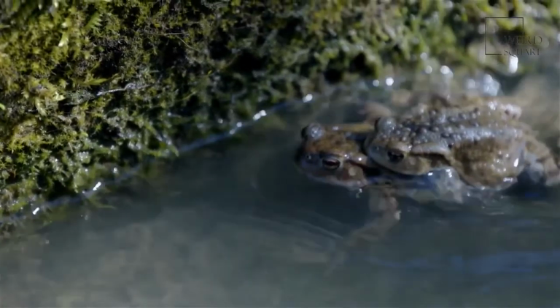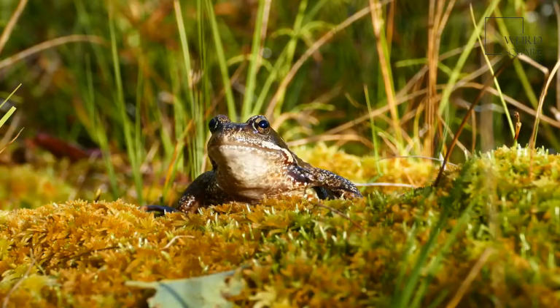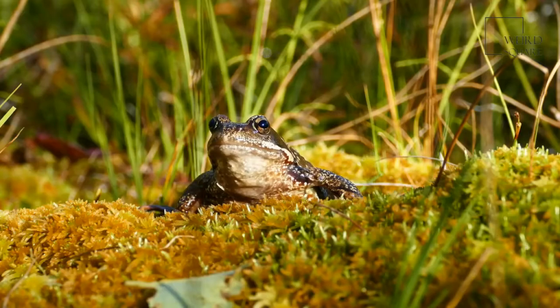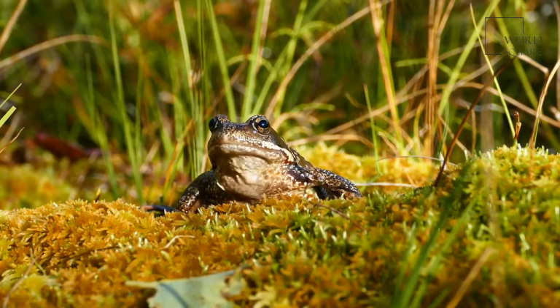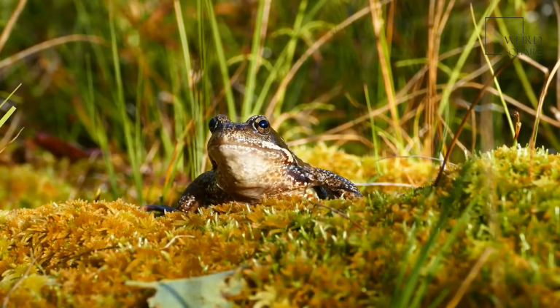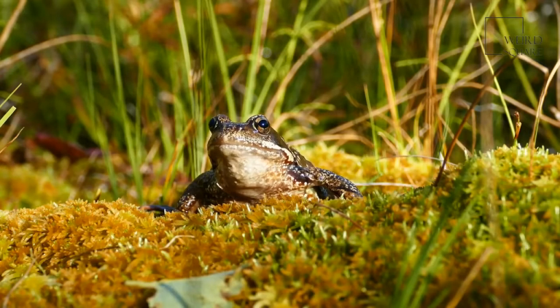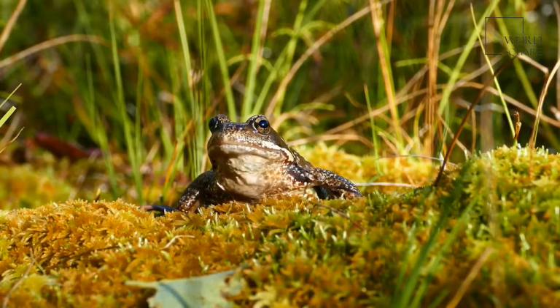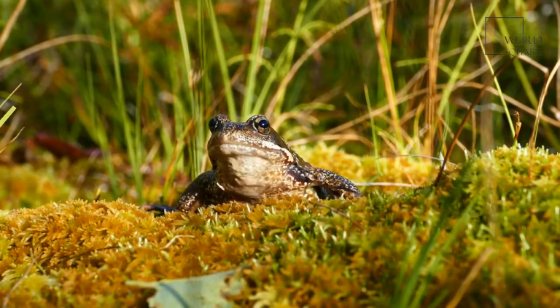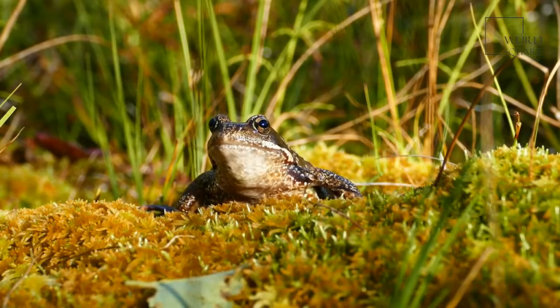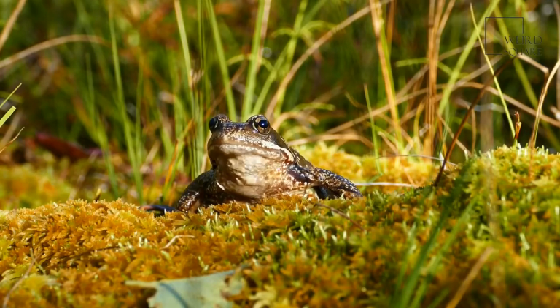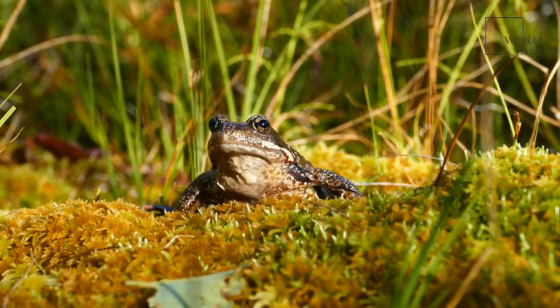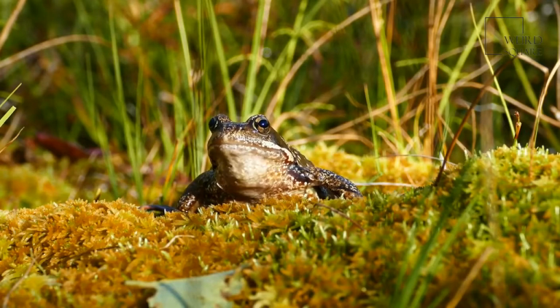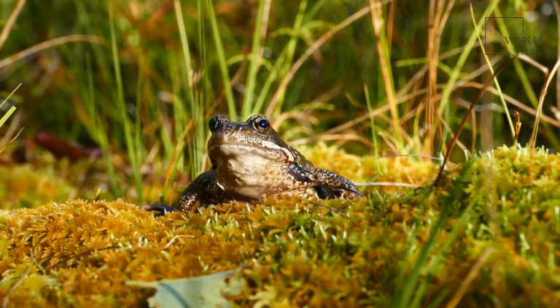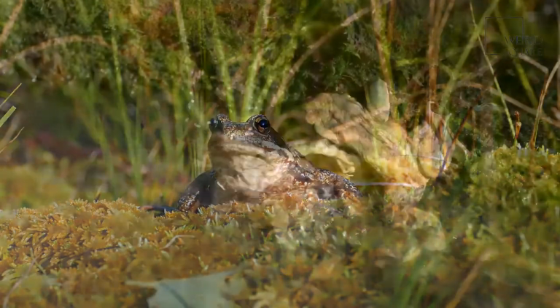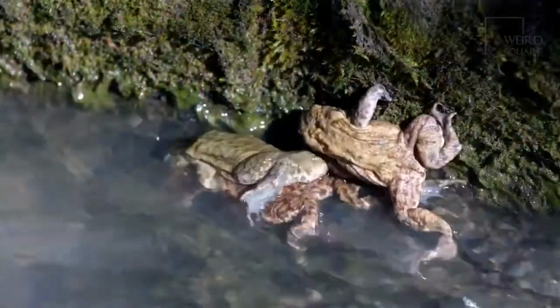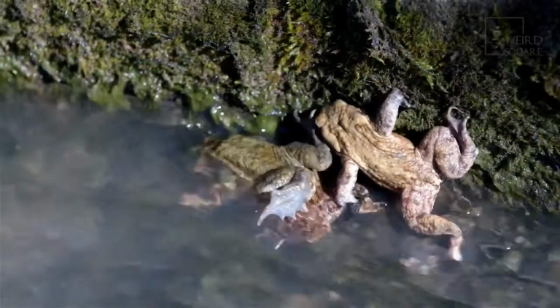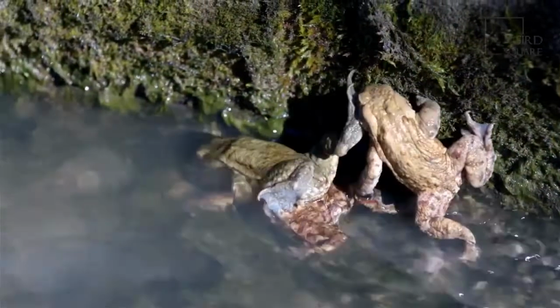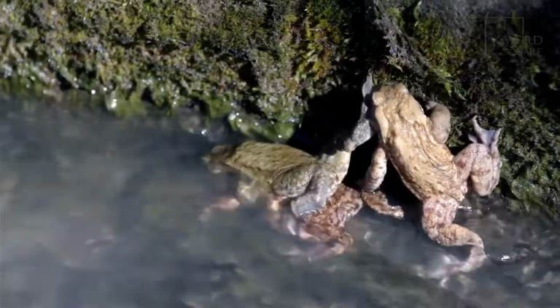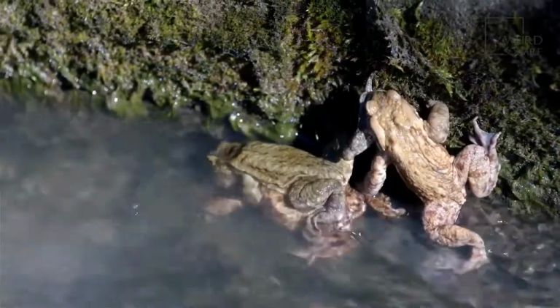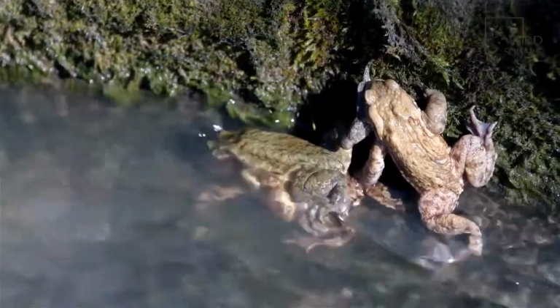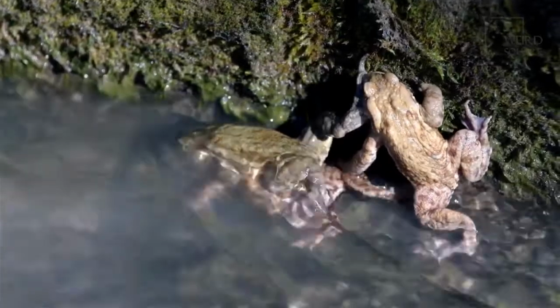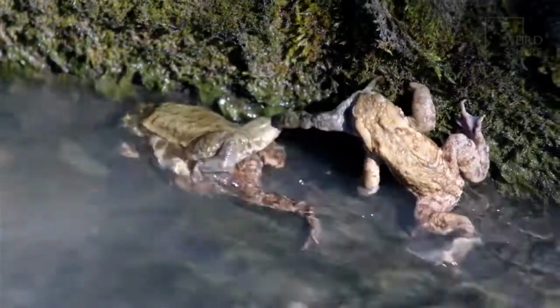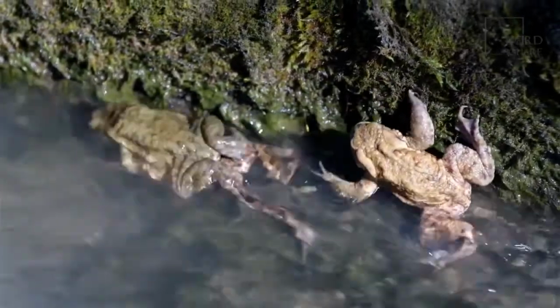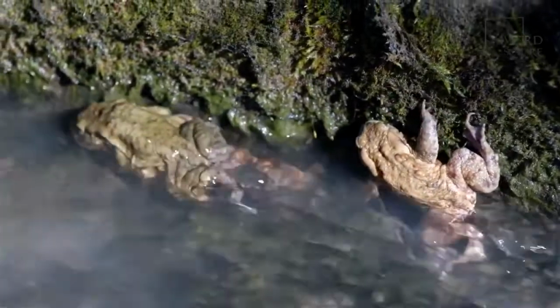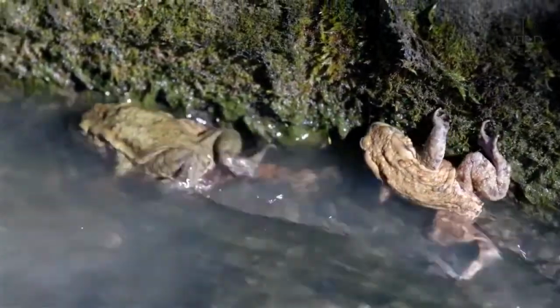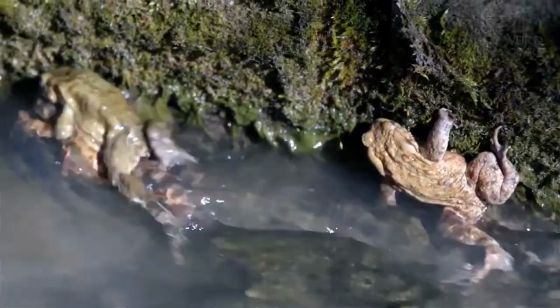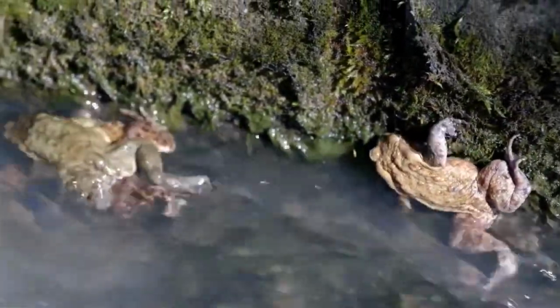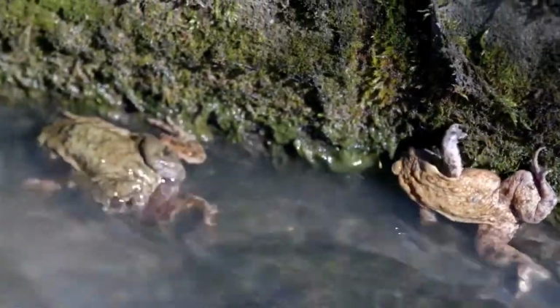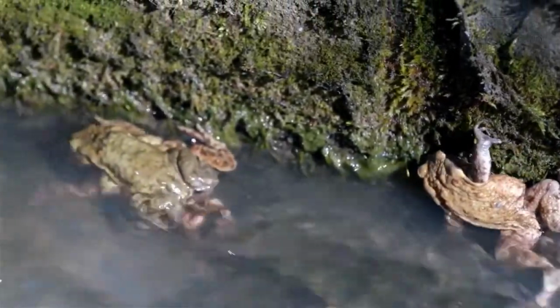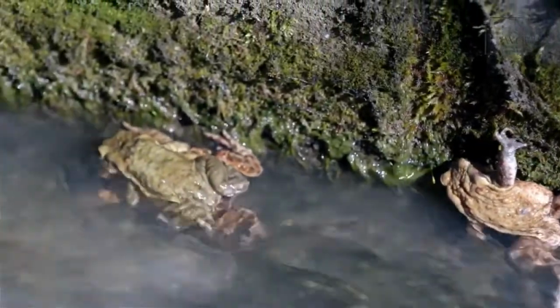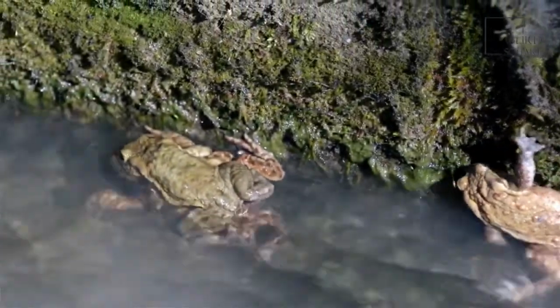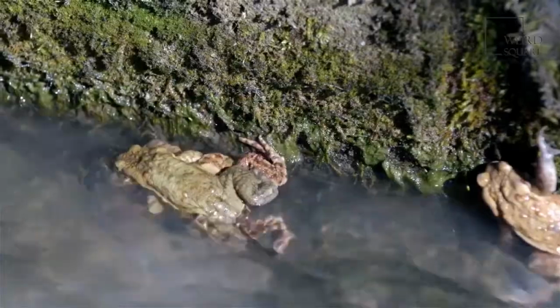The common frog tends to grow to between 6 centimeters and 10 centimeters in length. The common frog has dark blotches that run down its back, with the body of the common frog ranging from green, to brown, to gray in color.